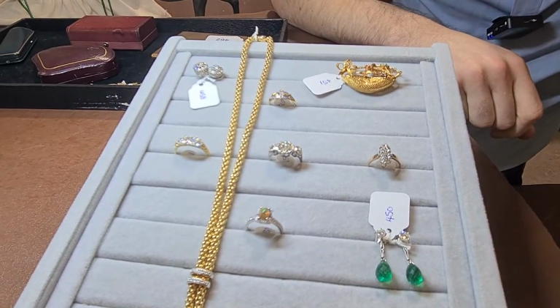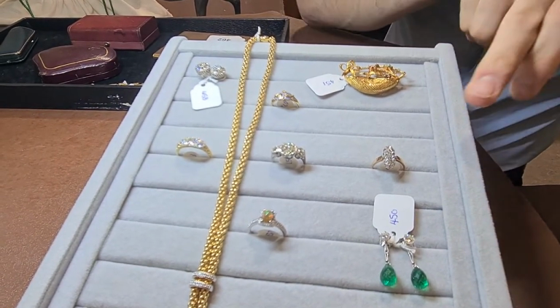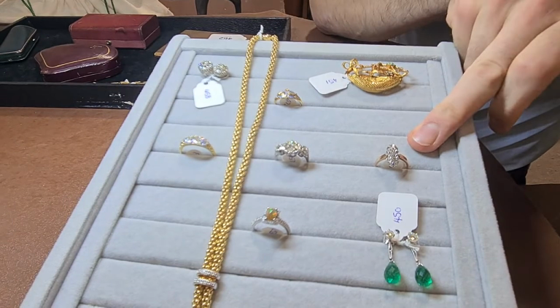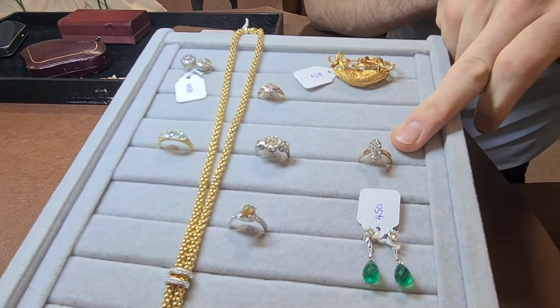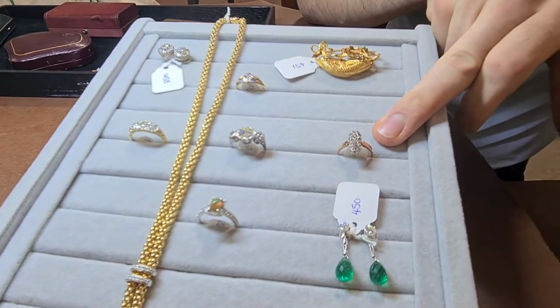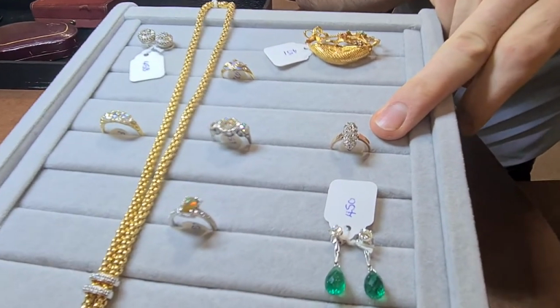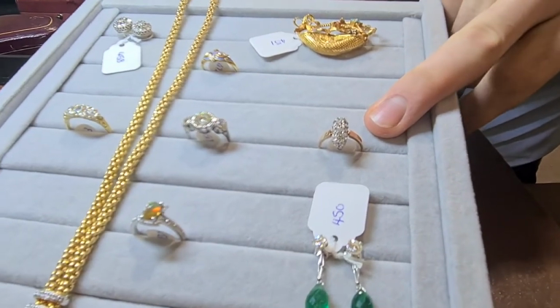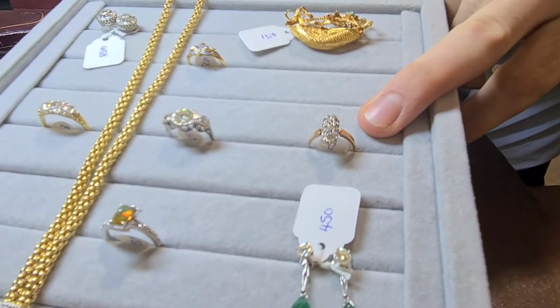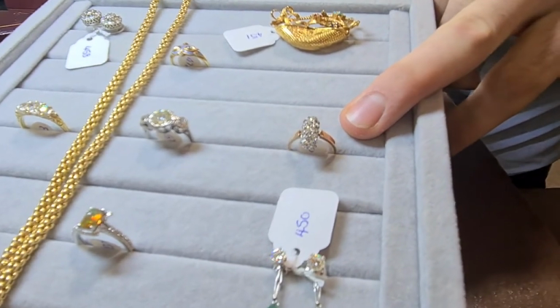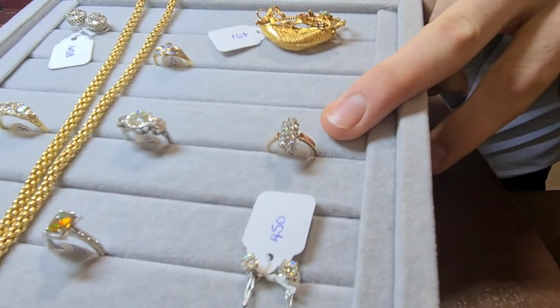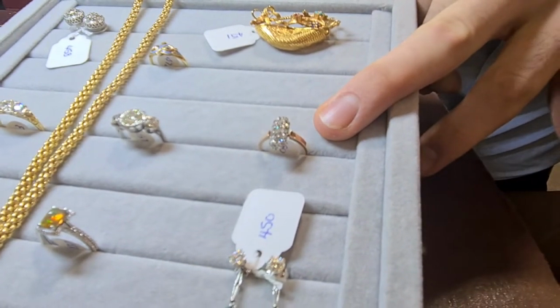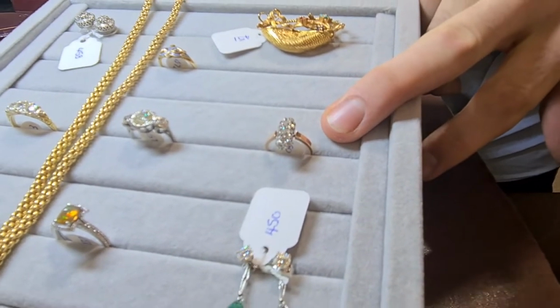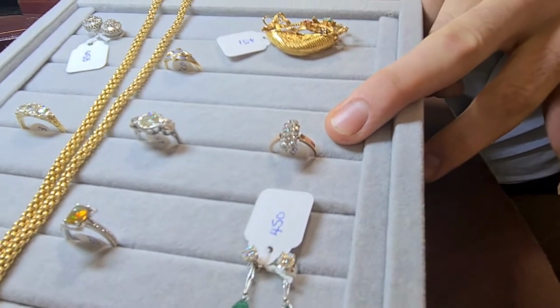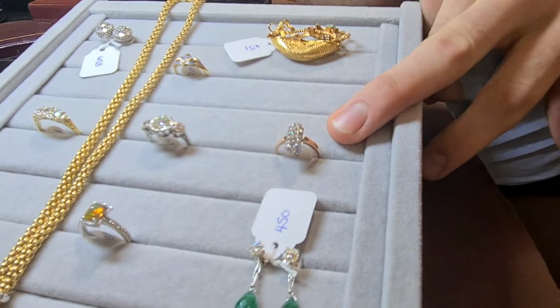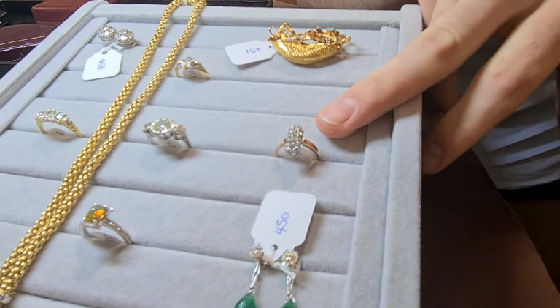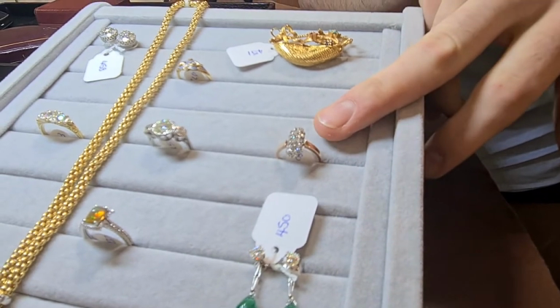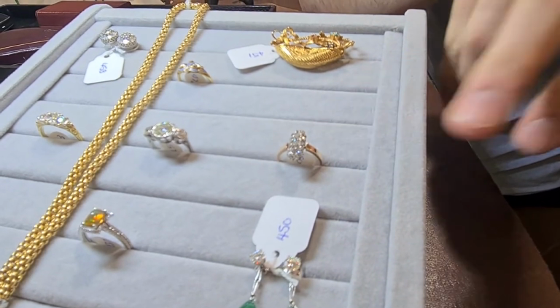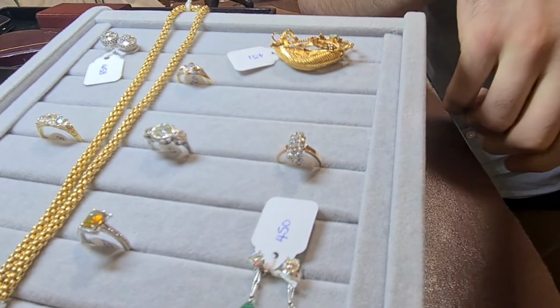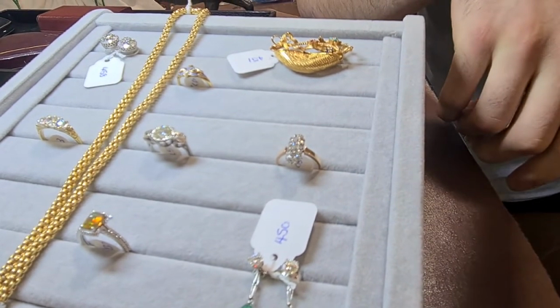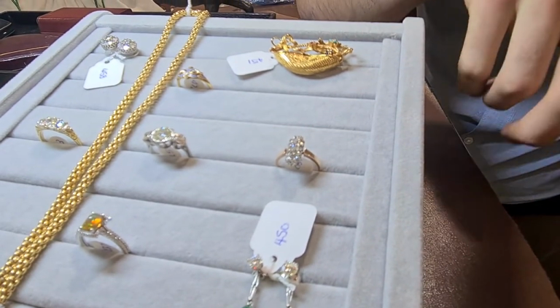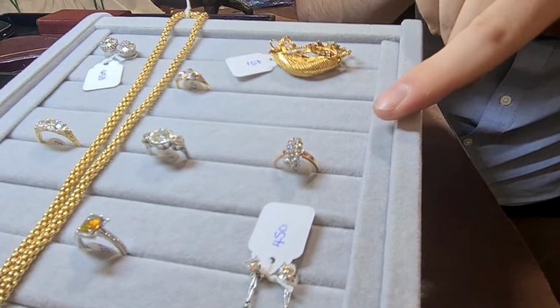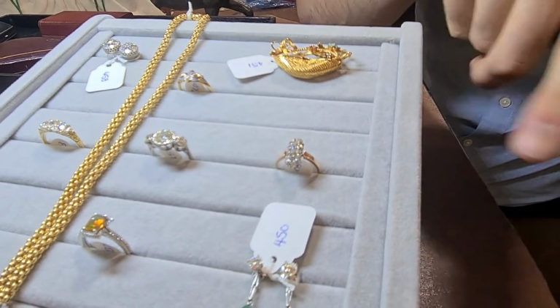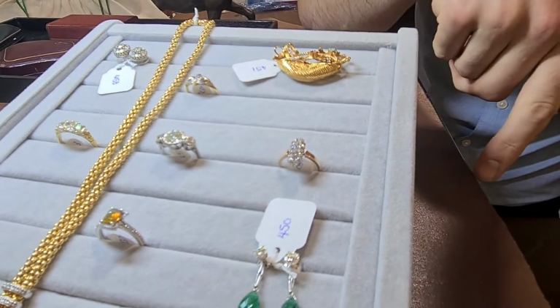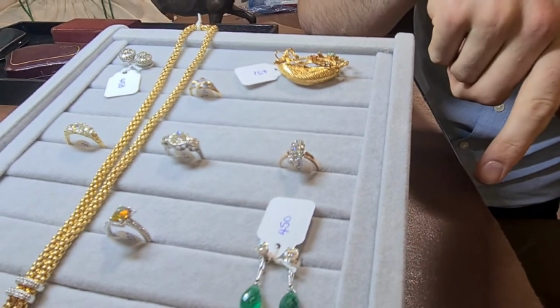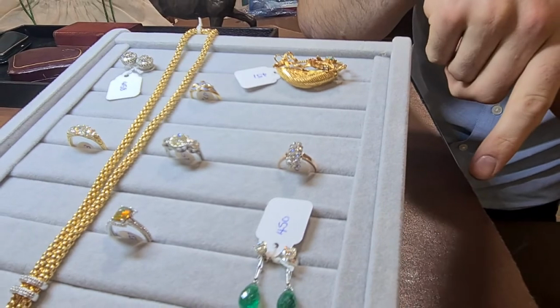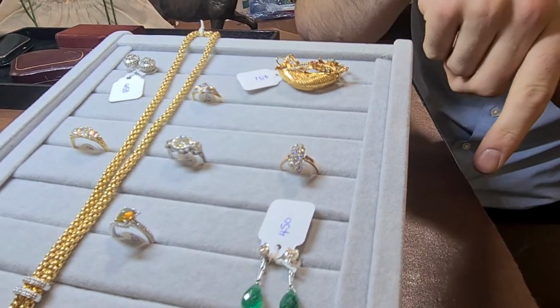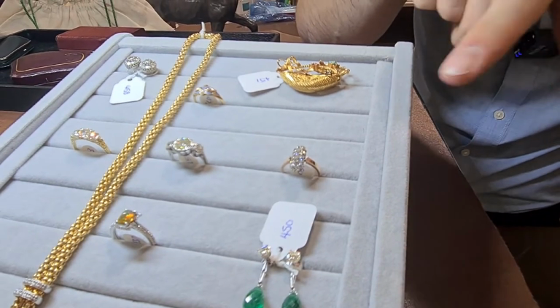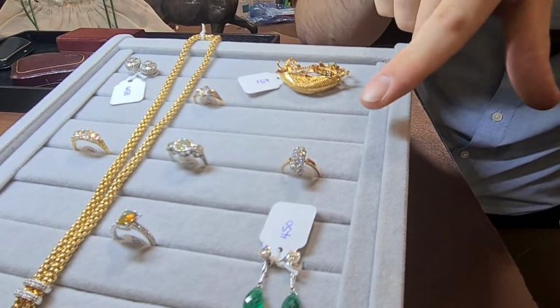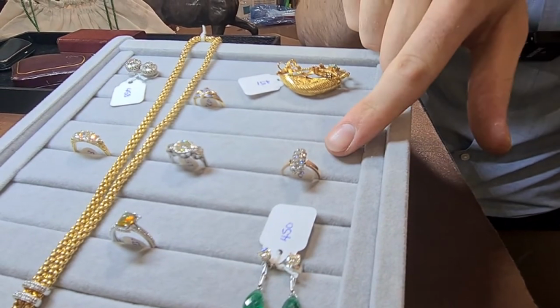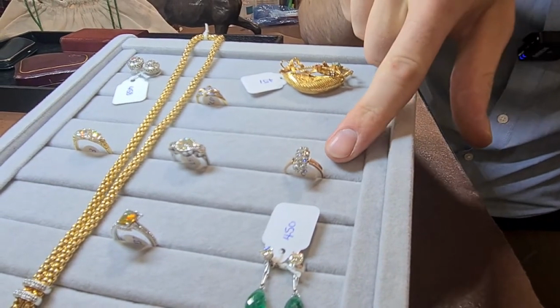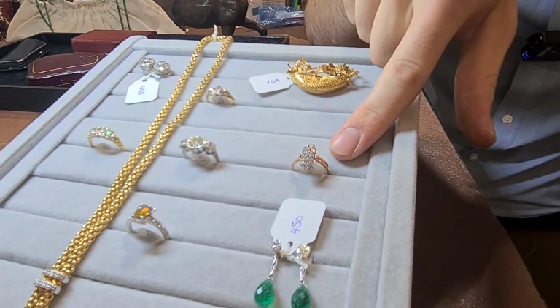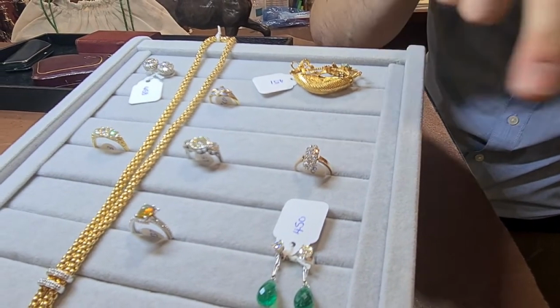A nice Edwardian-looking one here with rose gold shoulders, and that's got rose cut diamonds — just a nice novelty piece, and that should be £200 to £300.